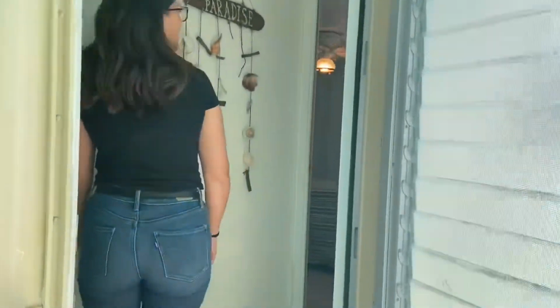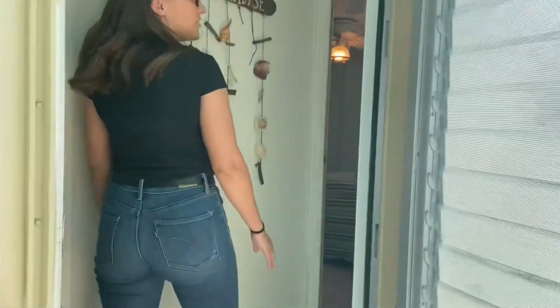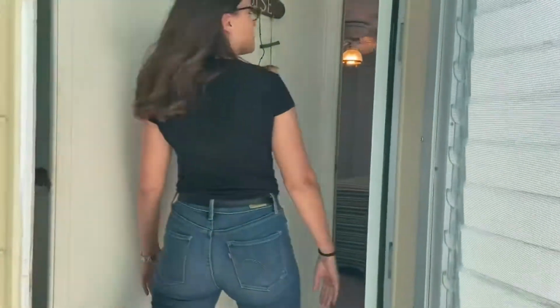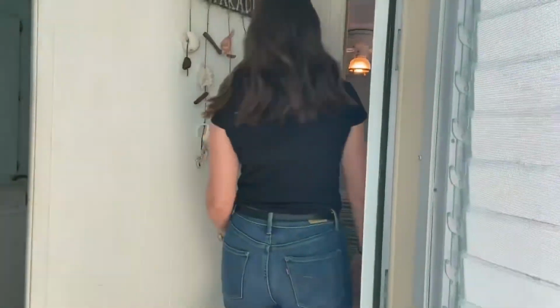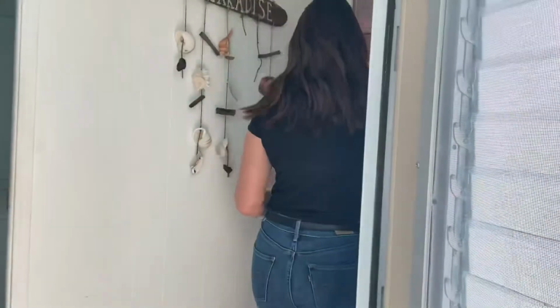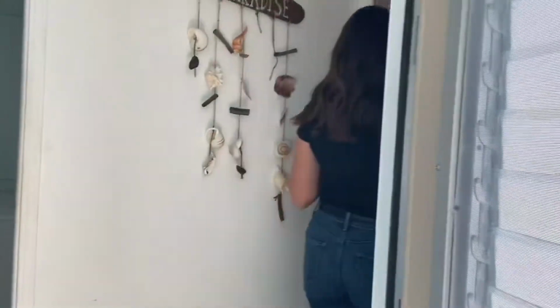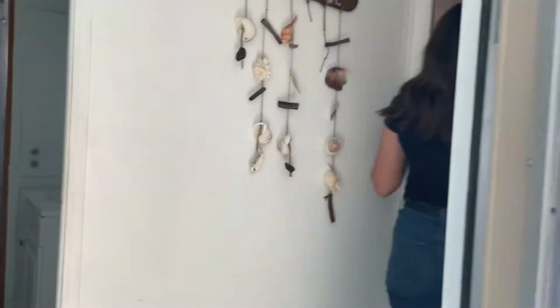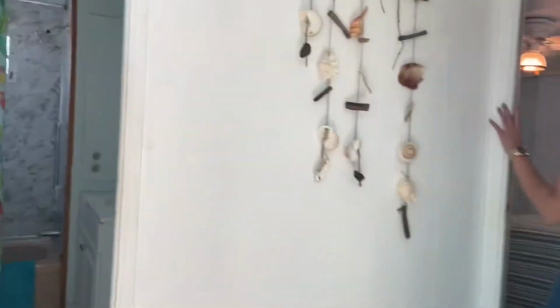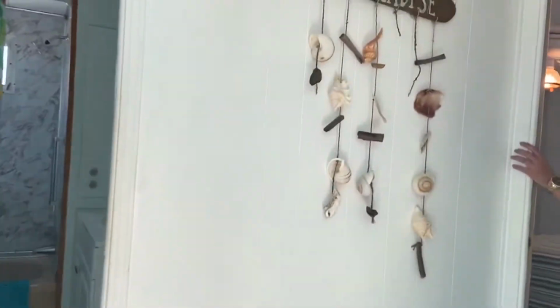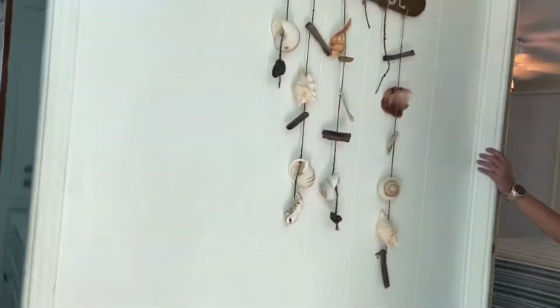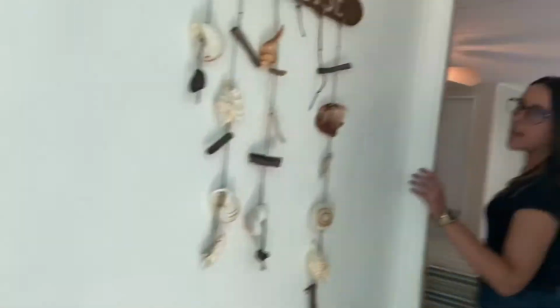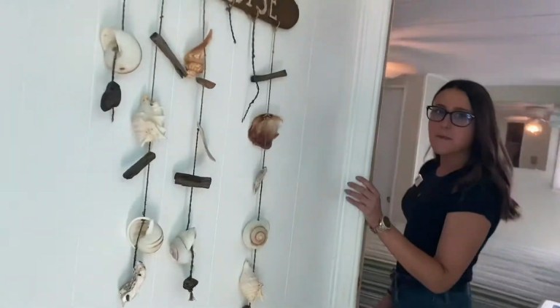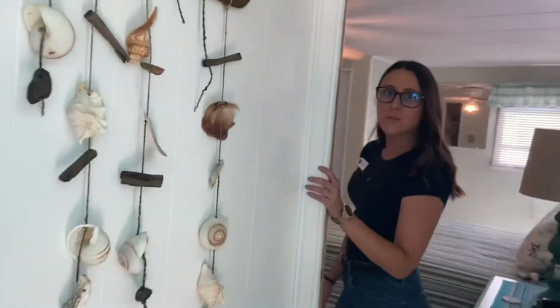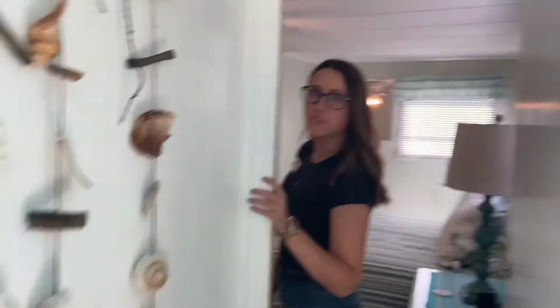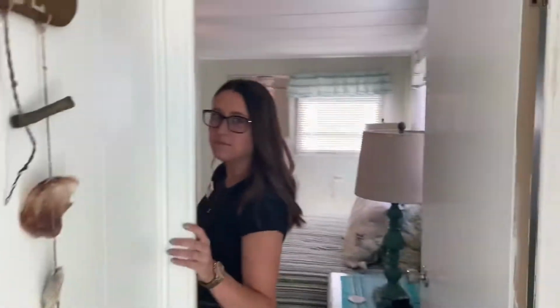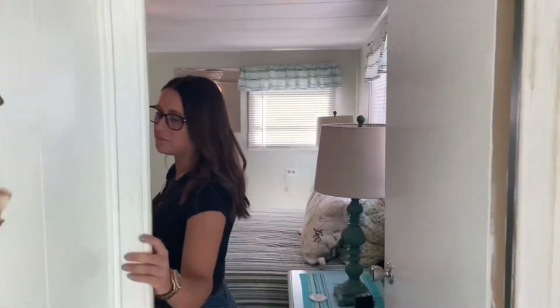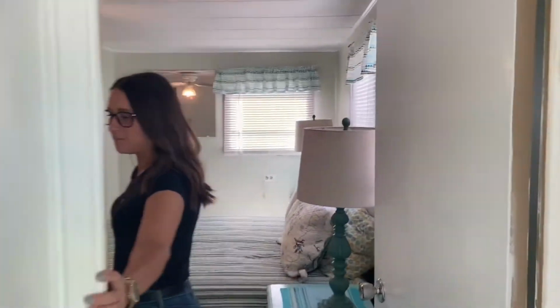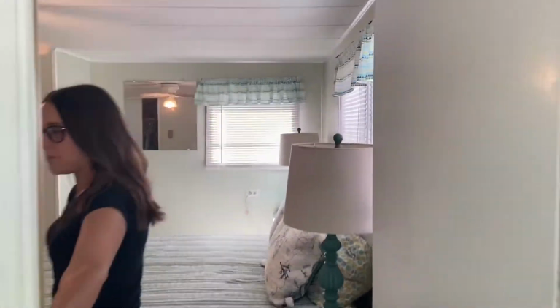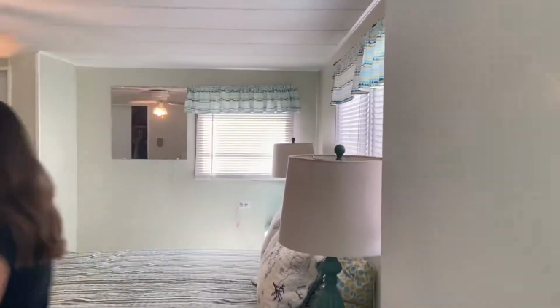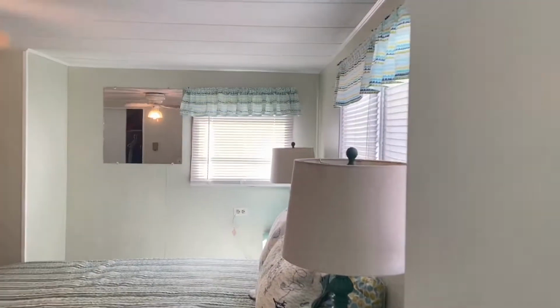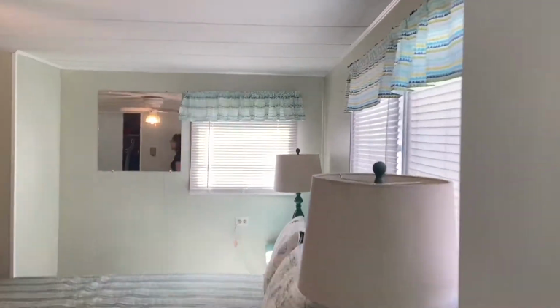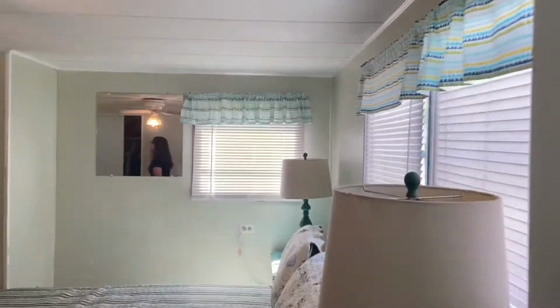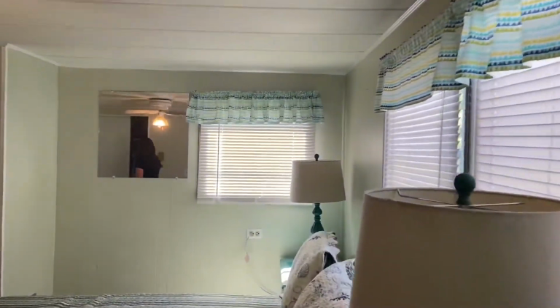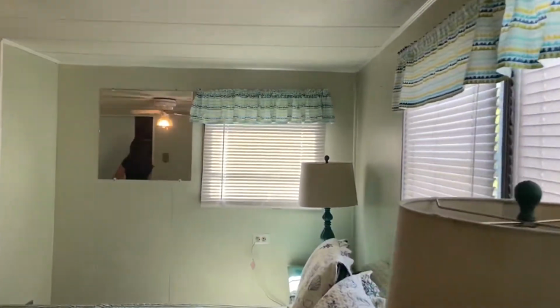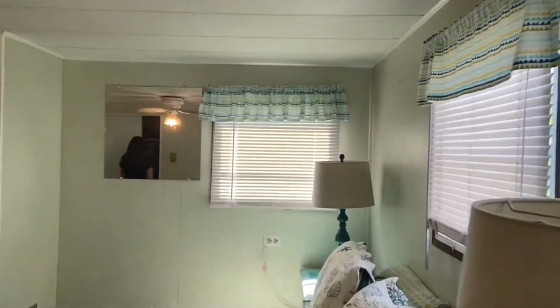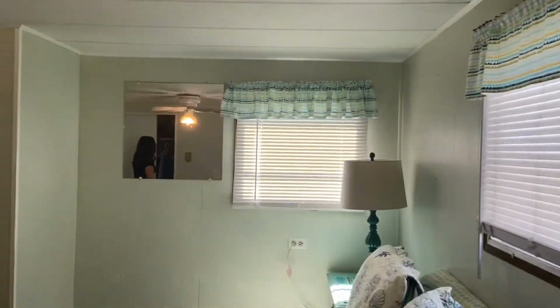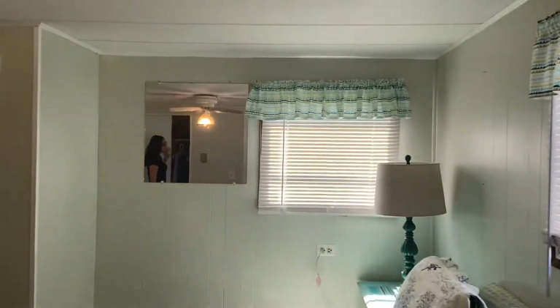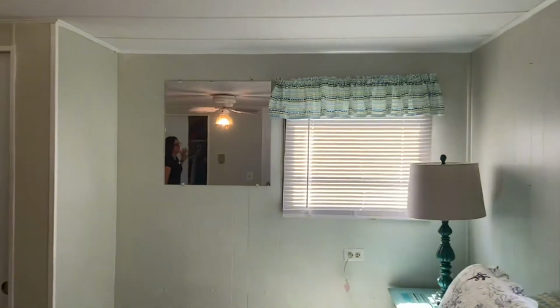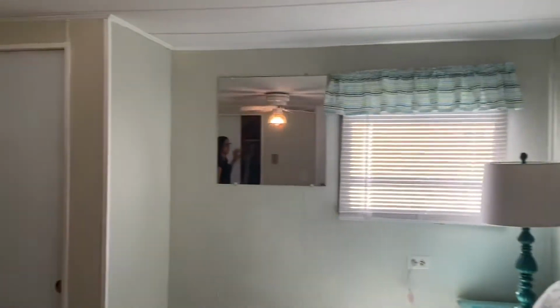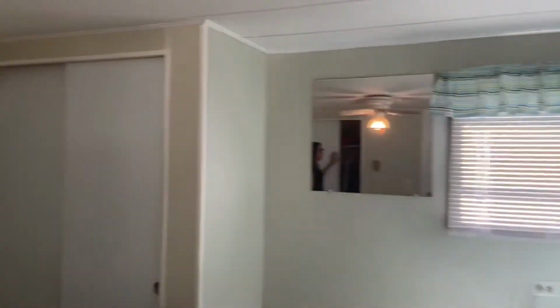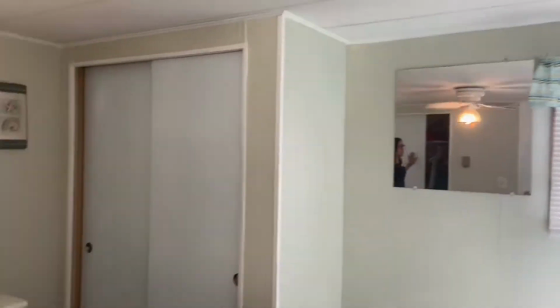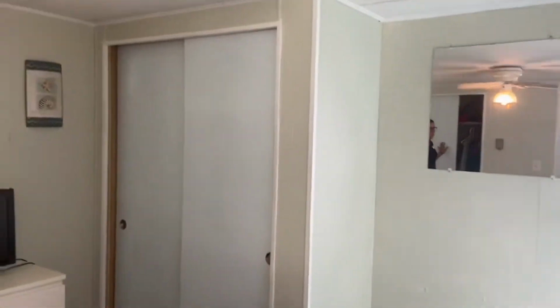To the right we have the master bedroom. This bedroom features two closets, perfect for his and hers.